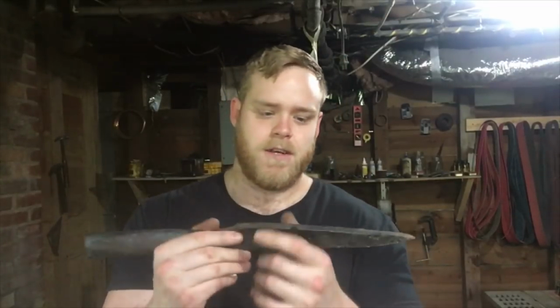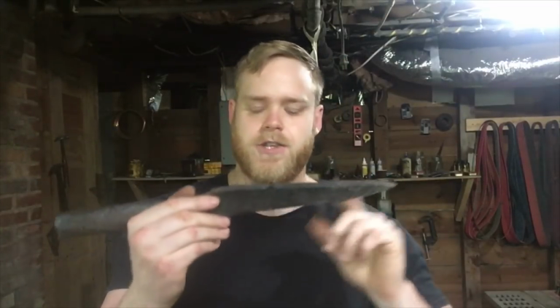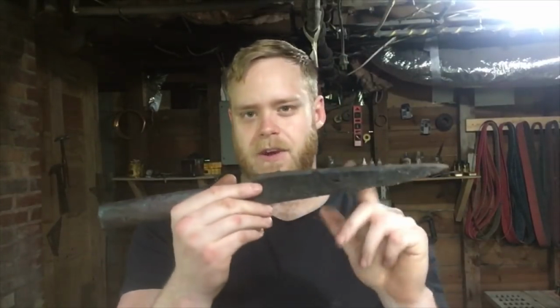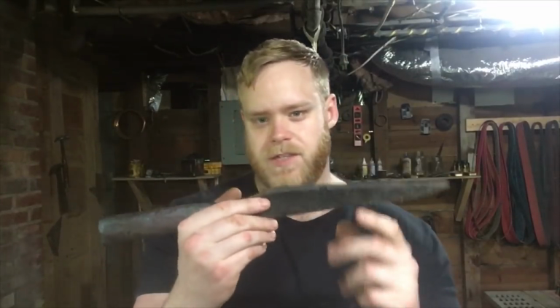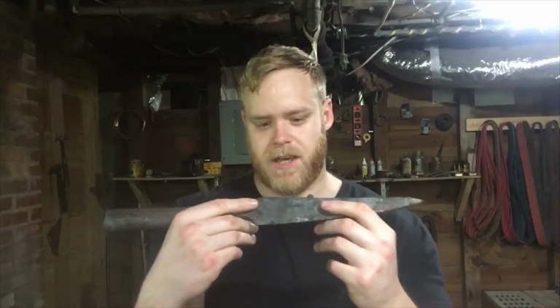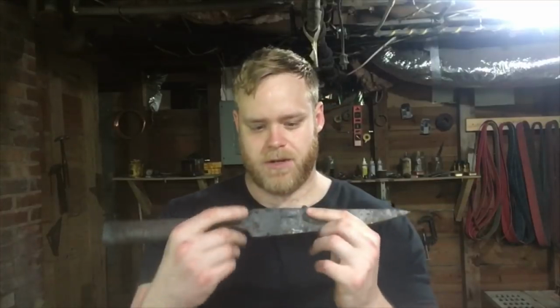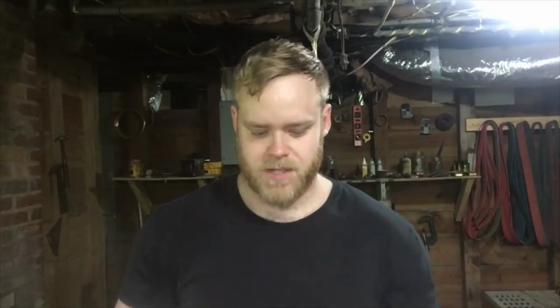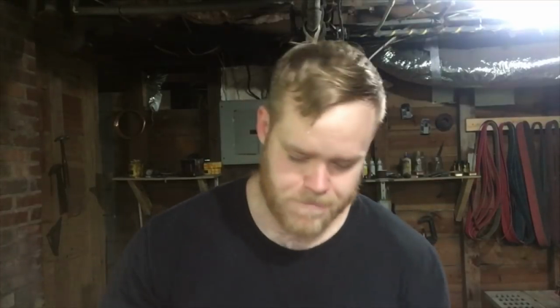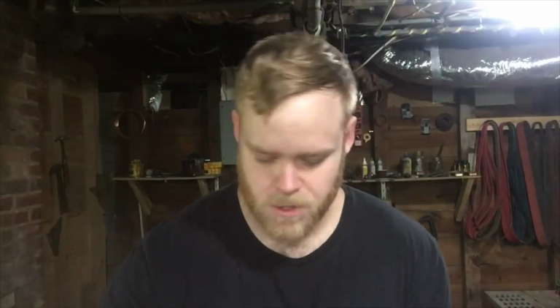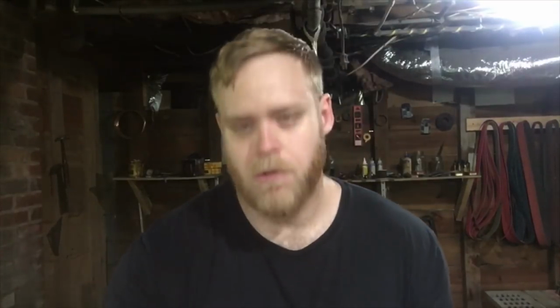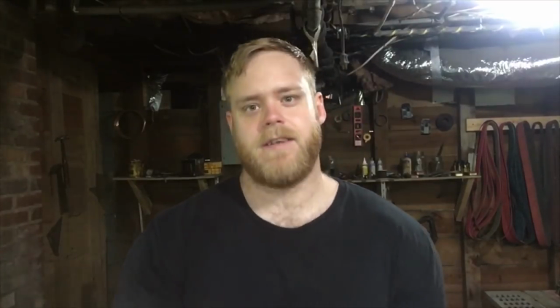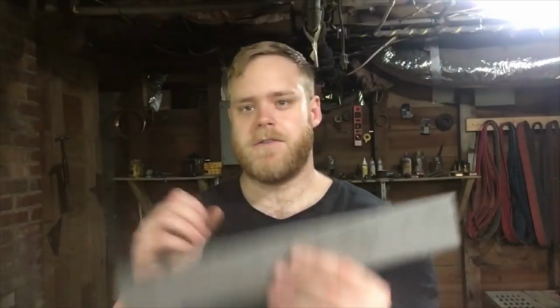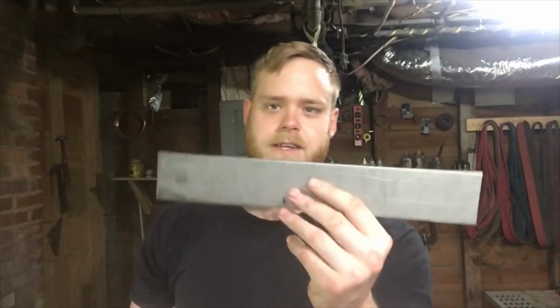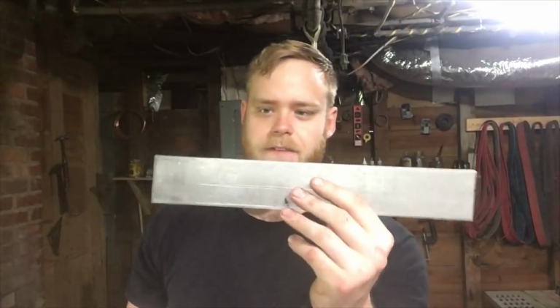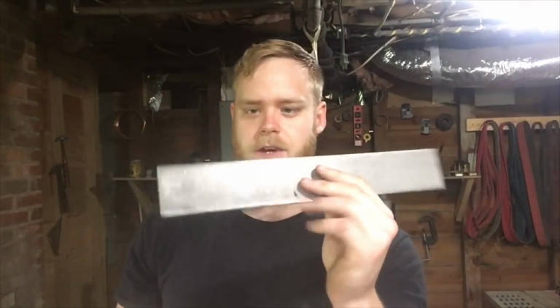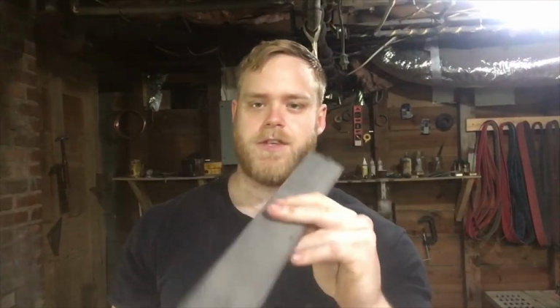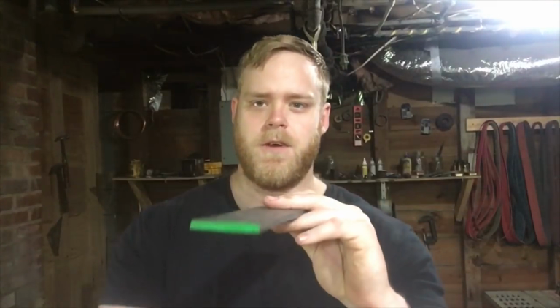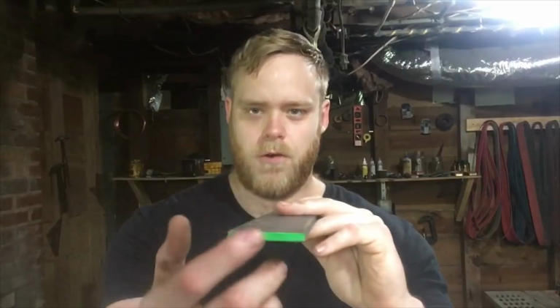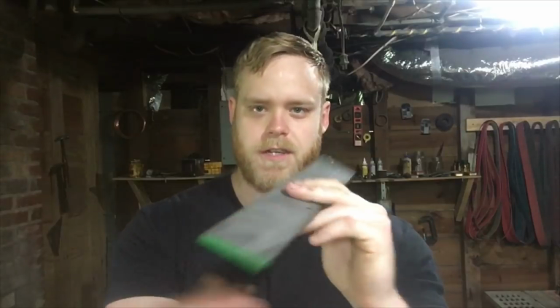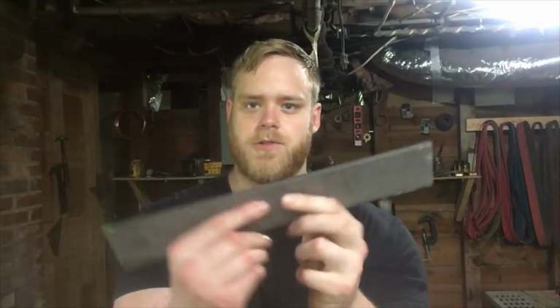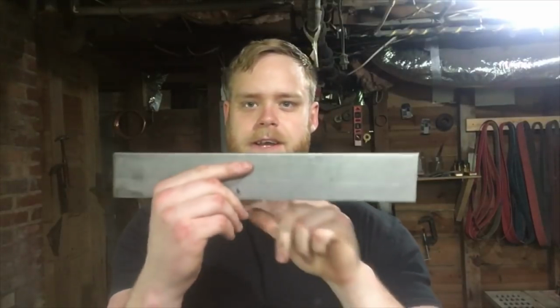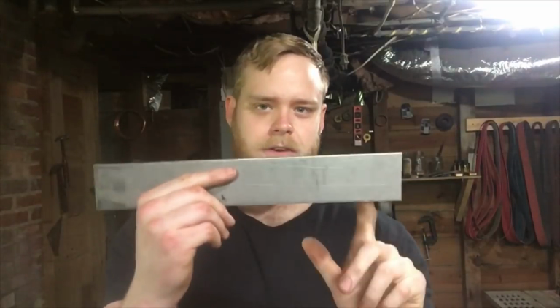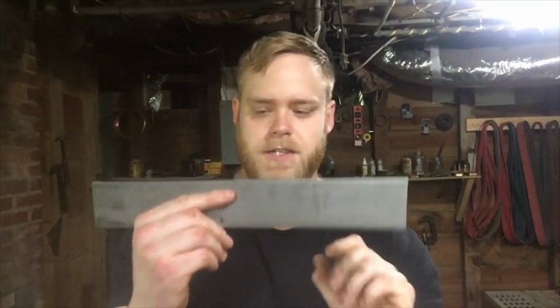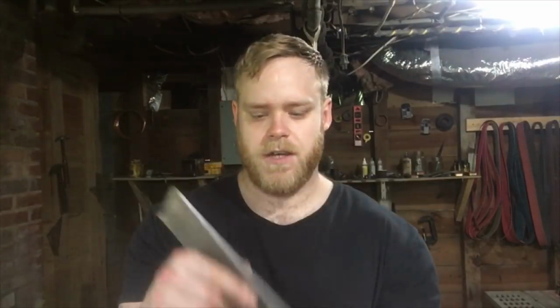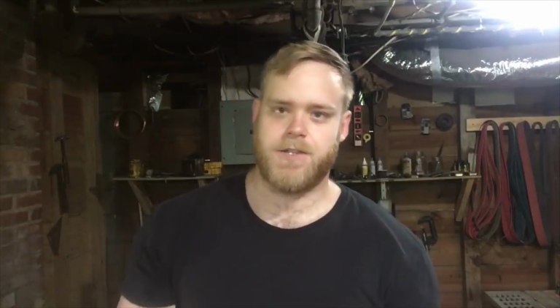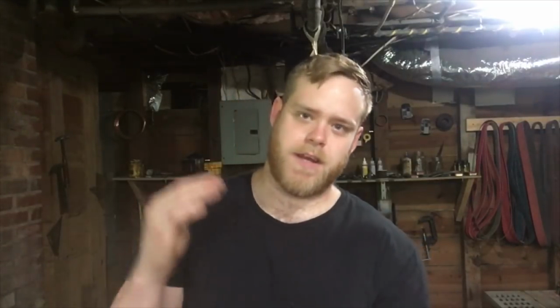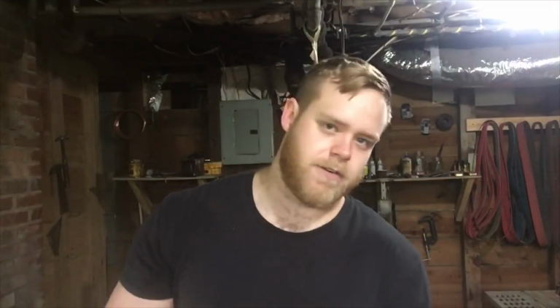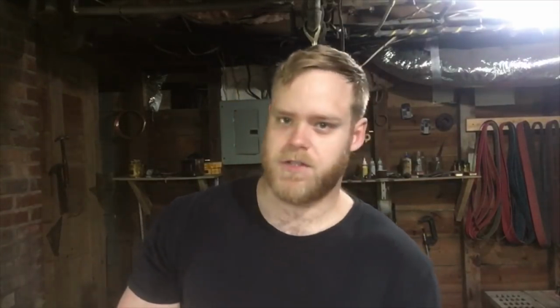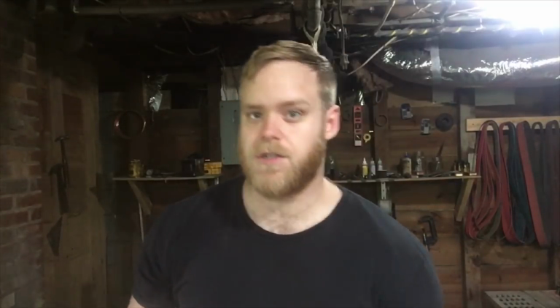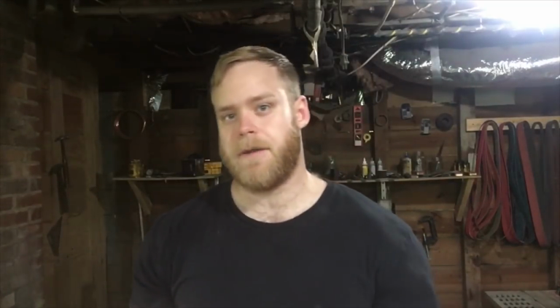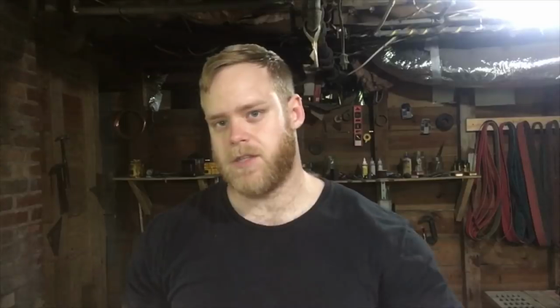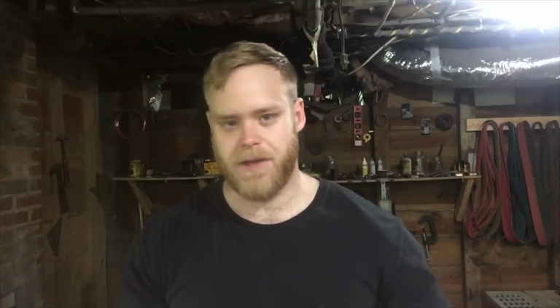So eventually I am going to revisit this again, but today what we got is a chunk of 1075 high carbon steel, quarter inch thick, two inches wide, cut off at 13 inches. That should give me enough material for a six inch socket and a pretty good size blade.